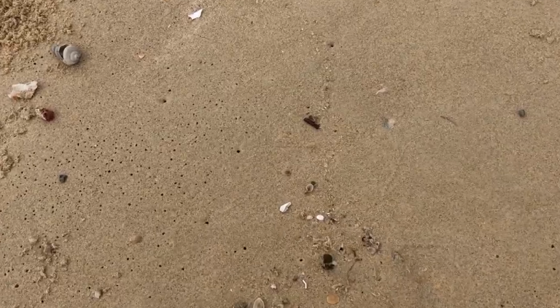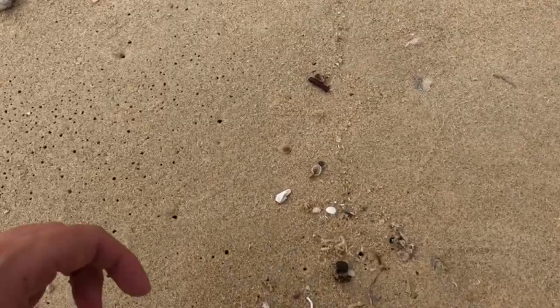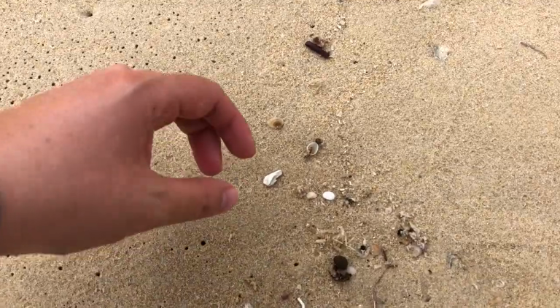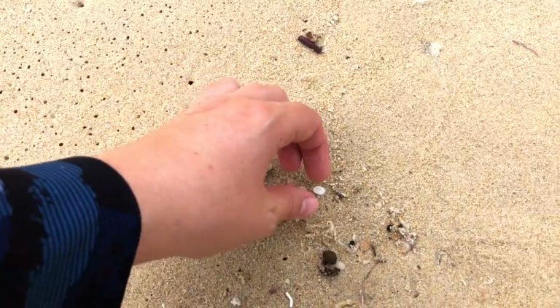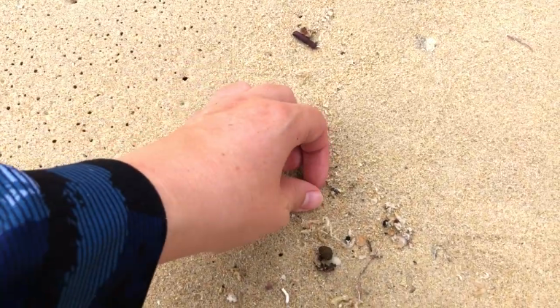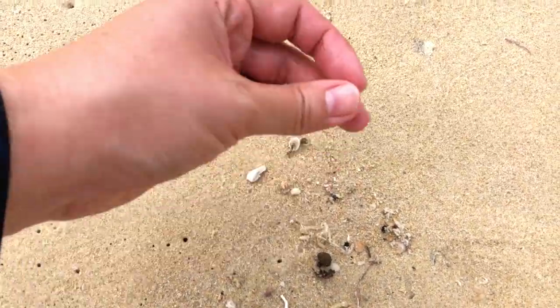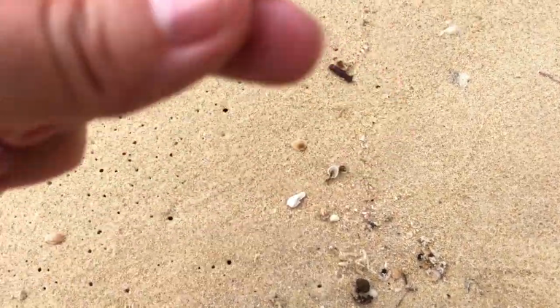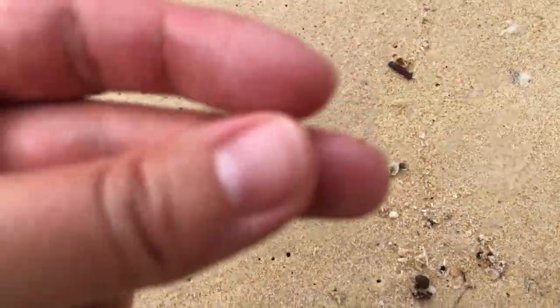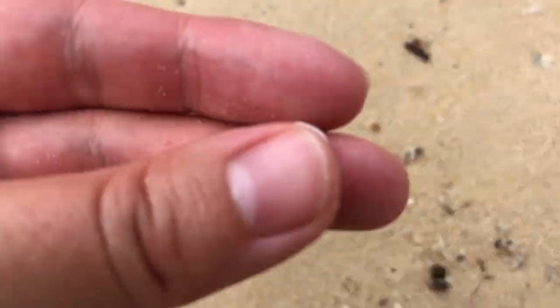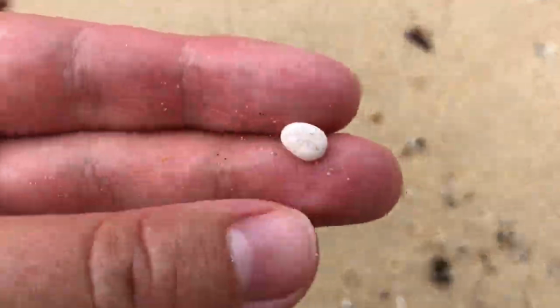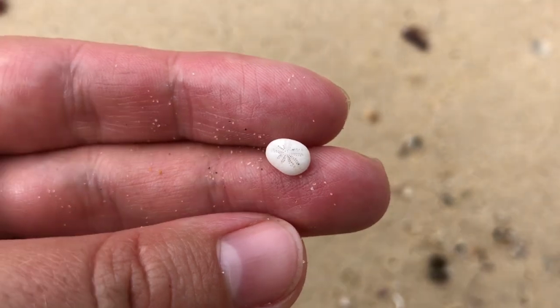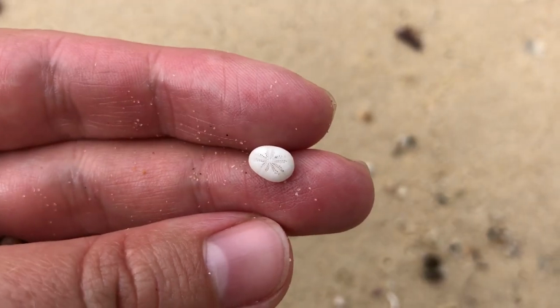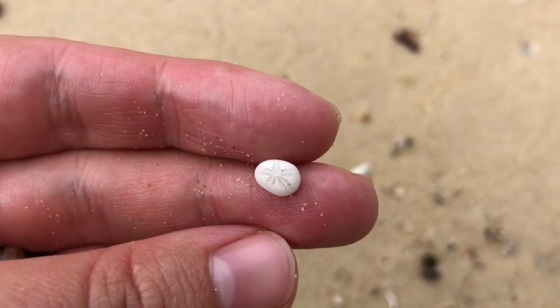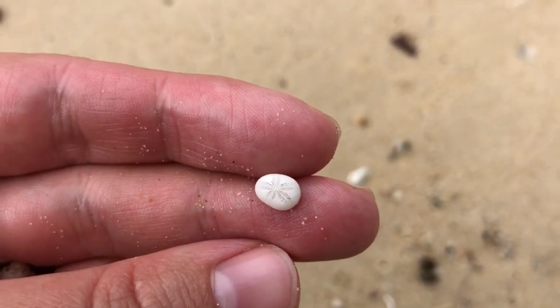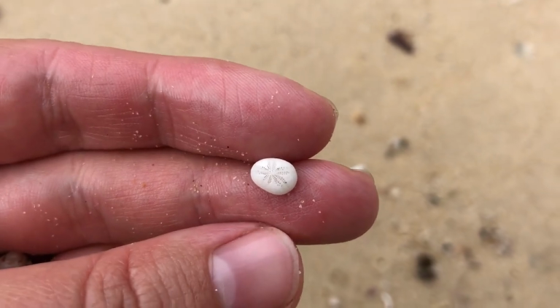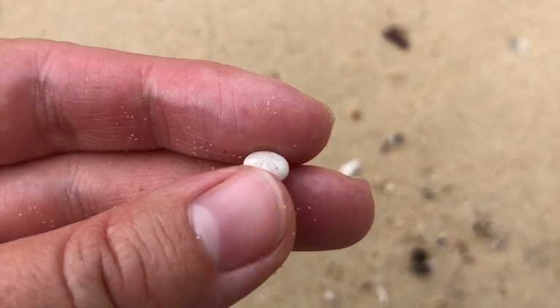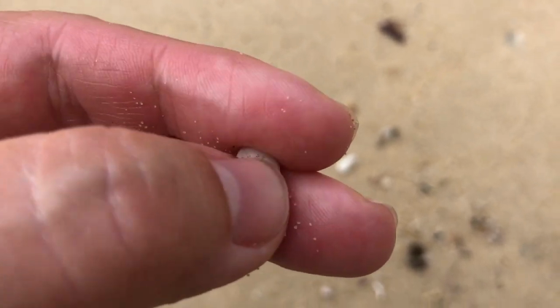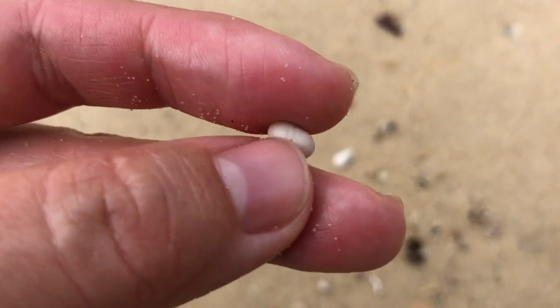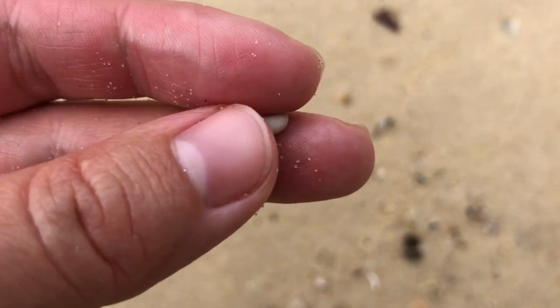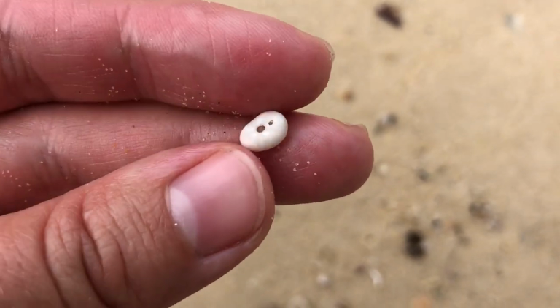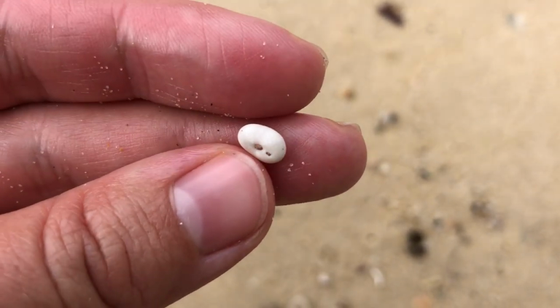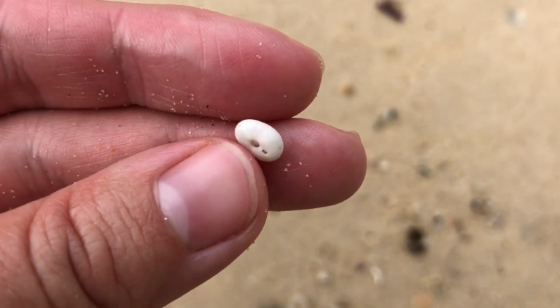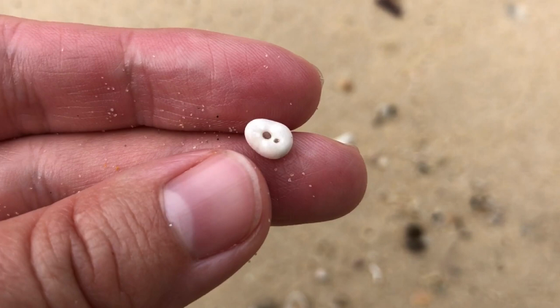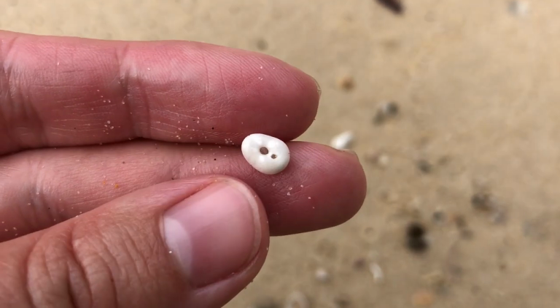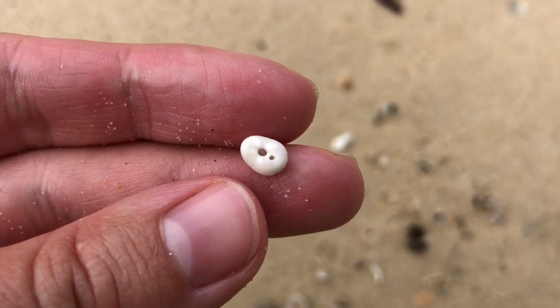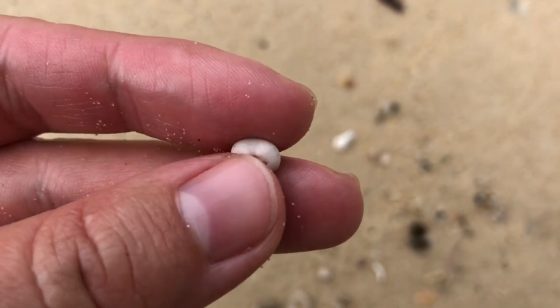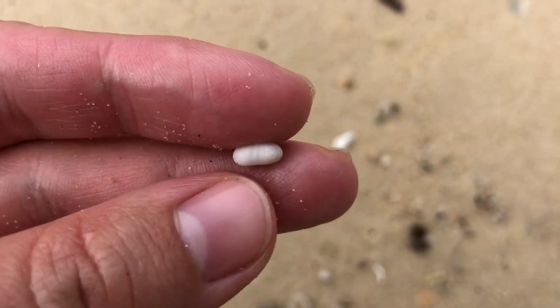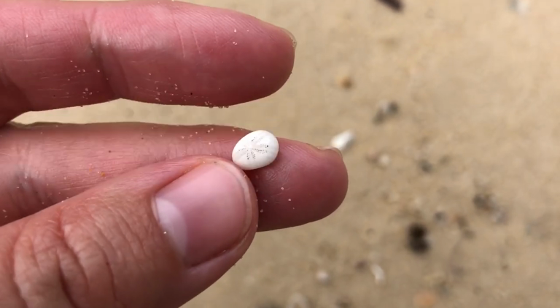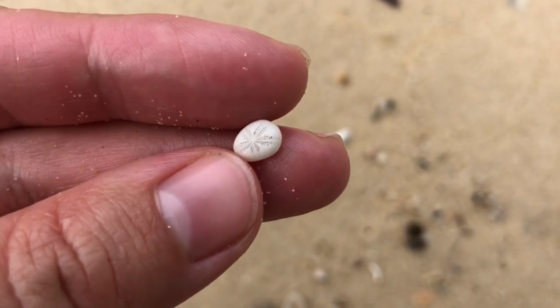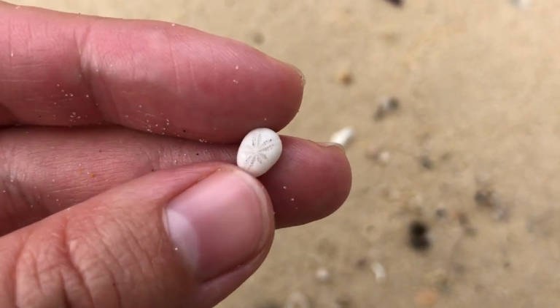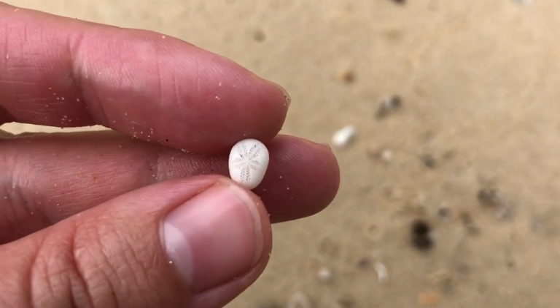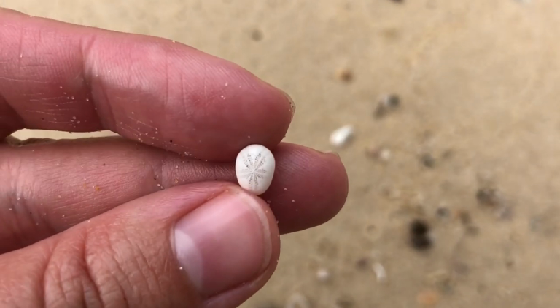Got myself a little sand dollar right here. I usually pick up a bunch off camera but I do like to show them from time to time. Yes, sand dollars are a type of sea urchin — that's all I know about them — and we get really small ones here.